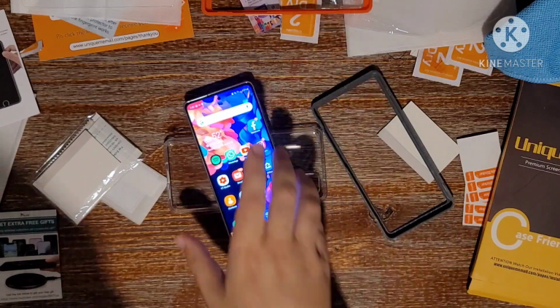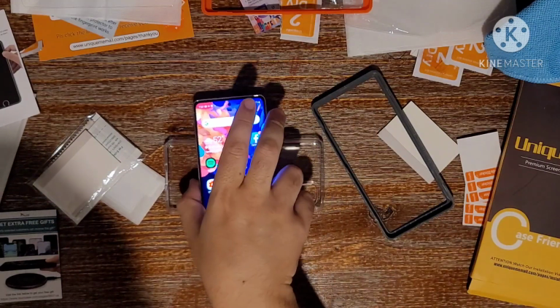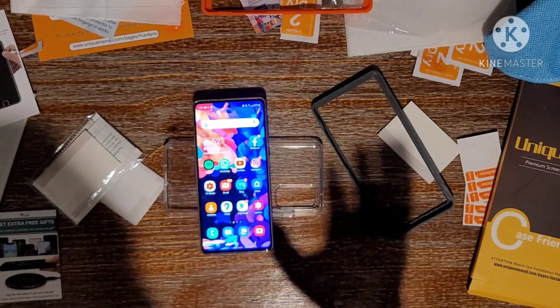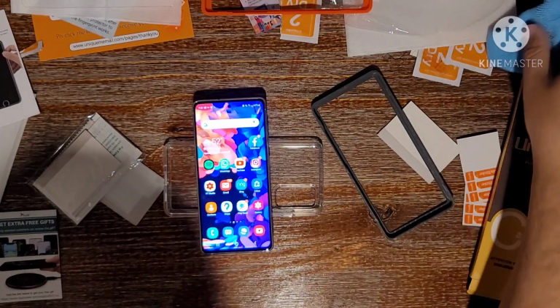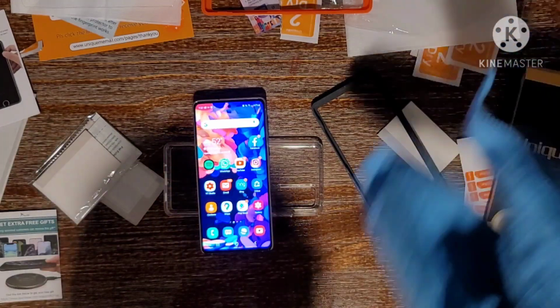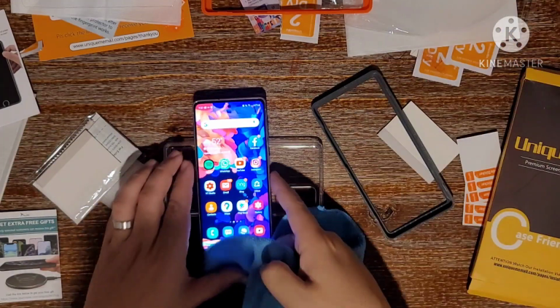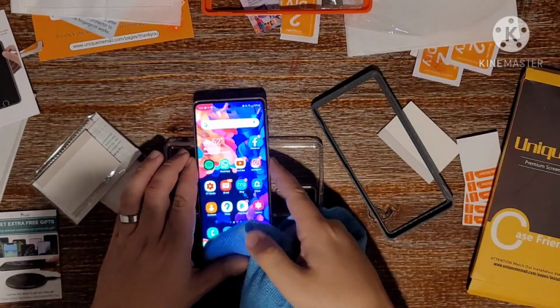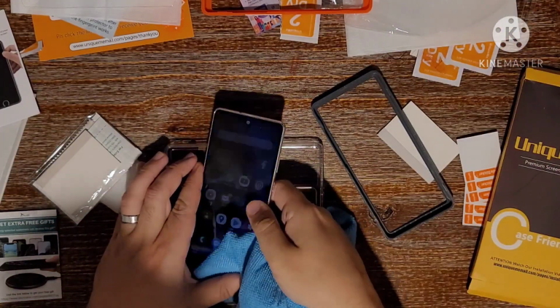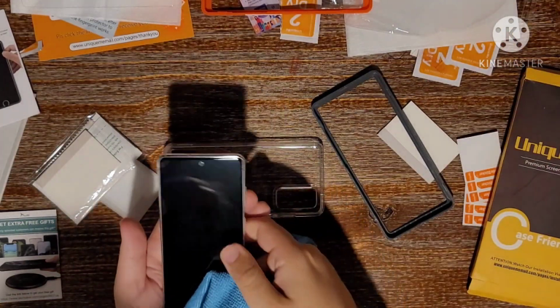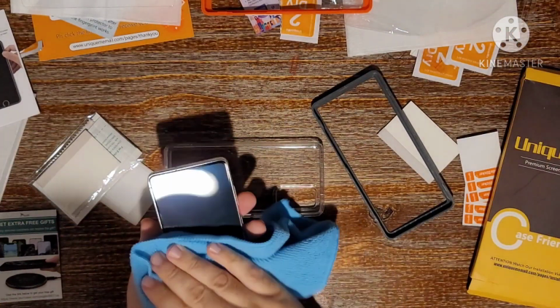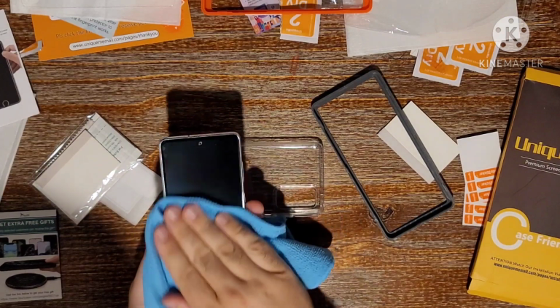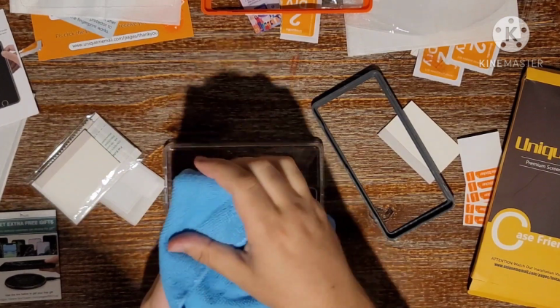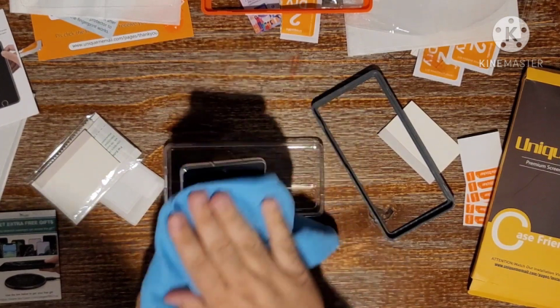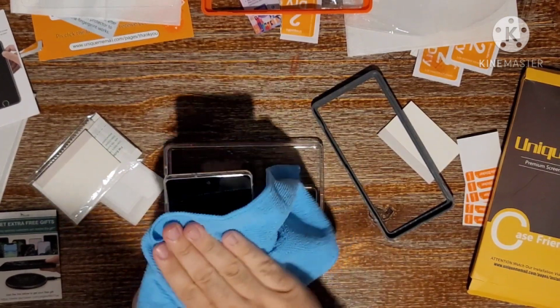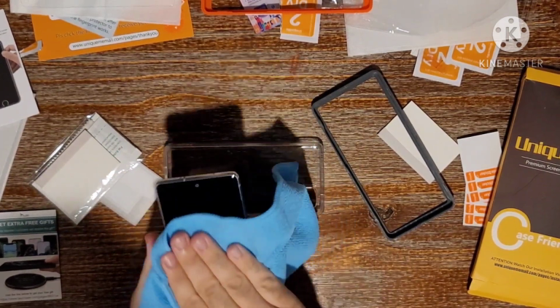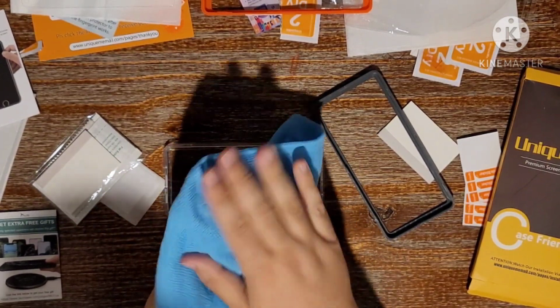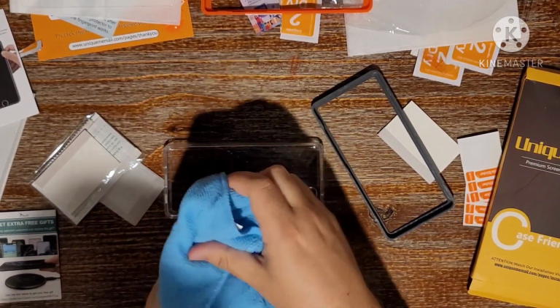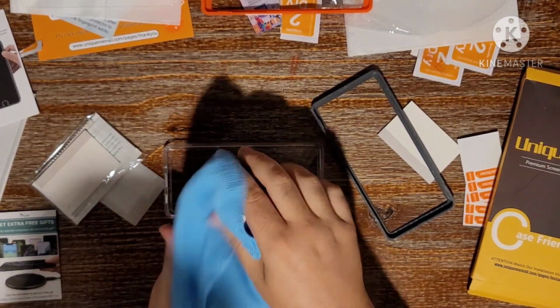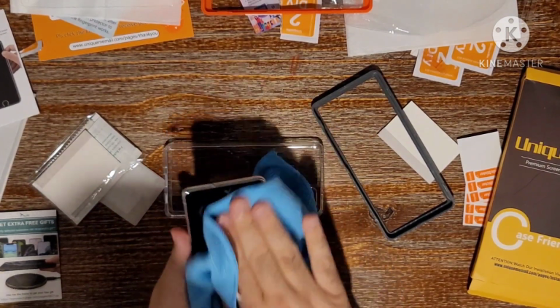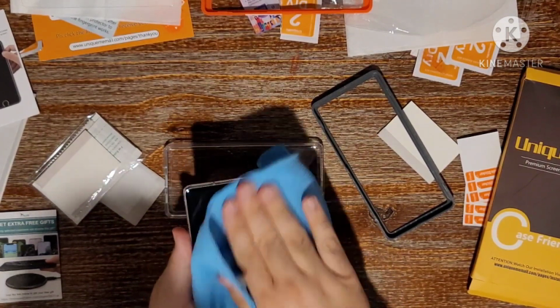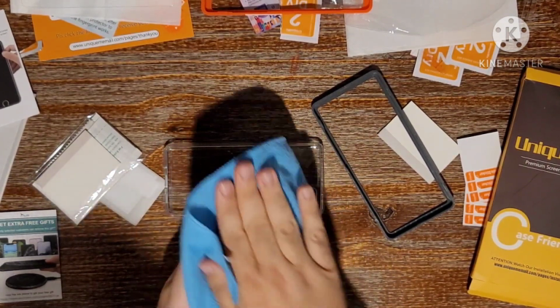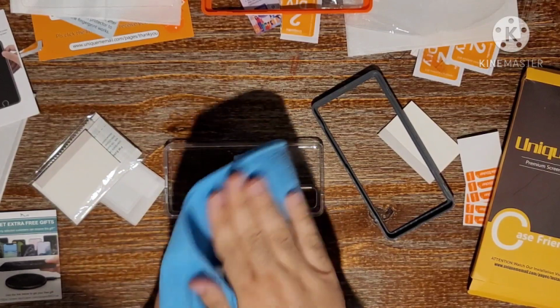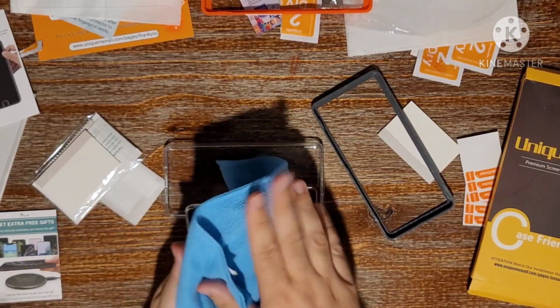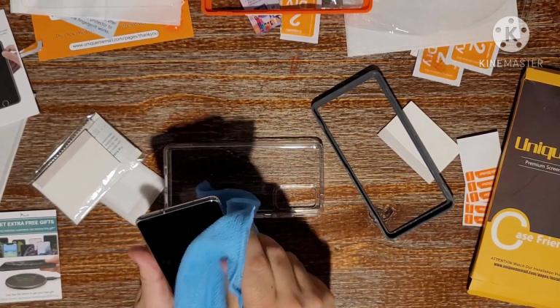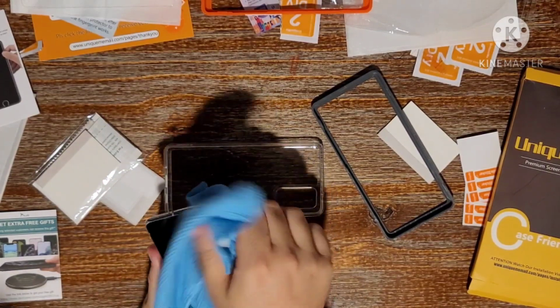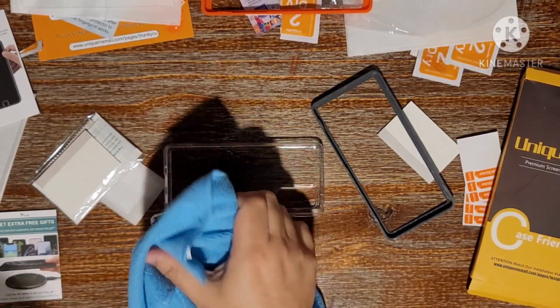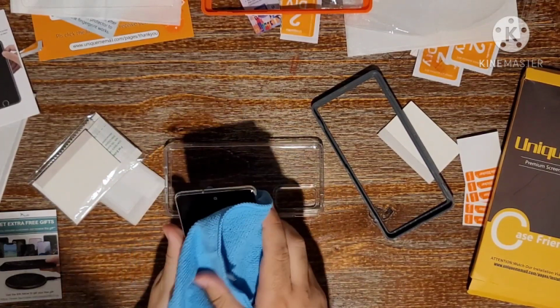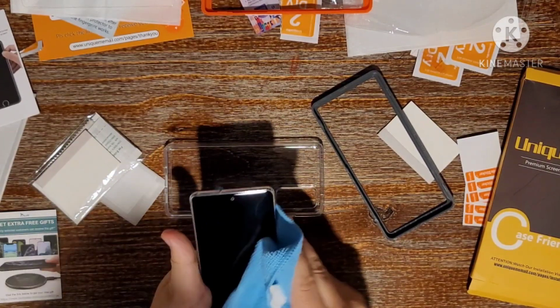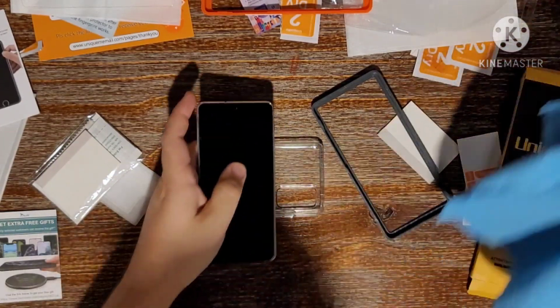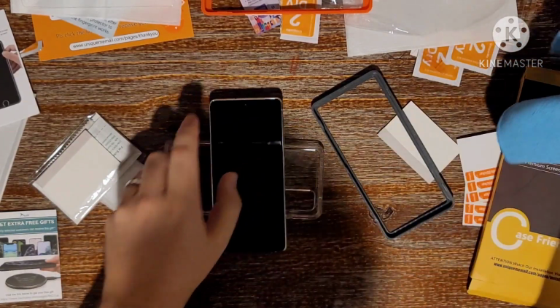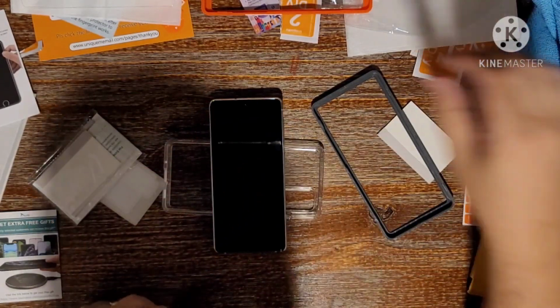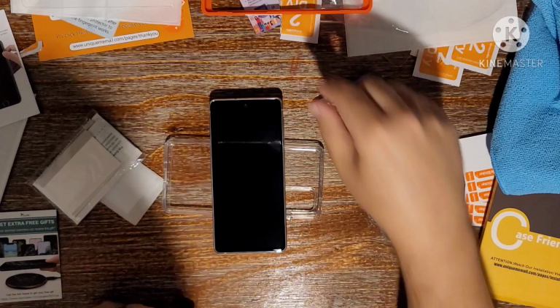Moving forward, I always fail miserably in the screen protector videos. The last one that I made failed horribly — I got a lot of flack online for it. So let's just try to go through this as quick as possible. No editing, just a straight video.